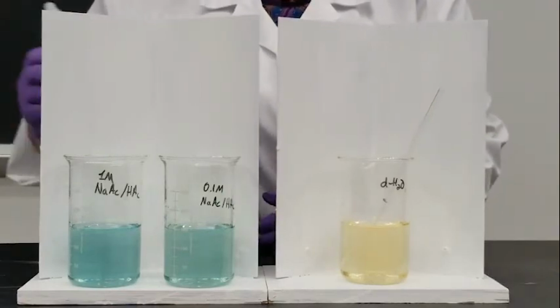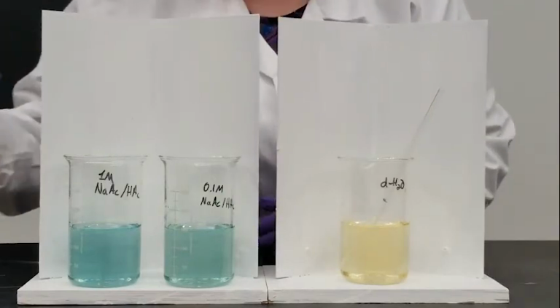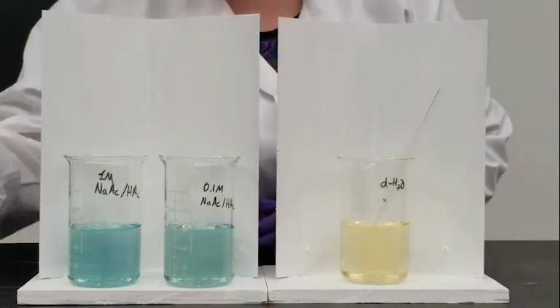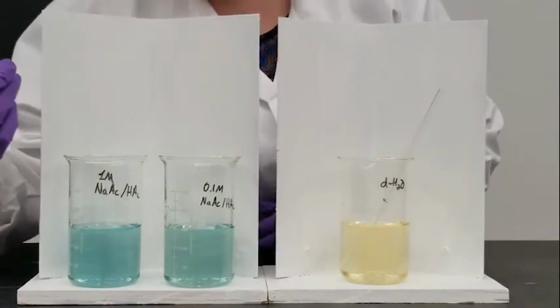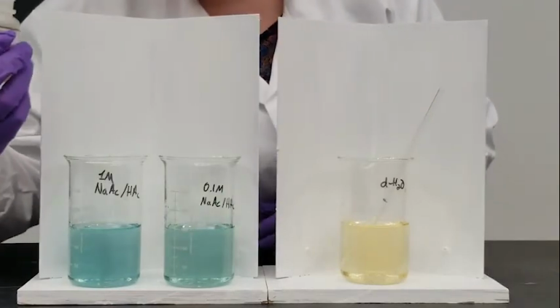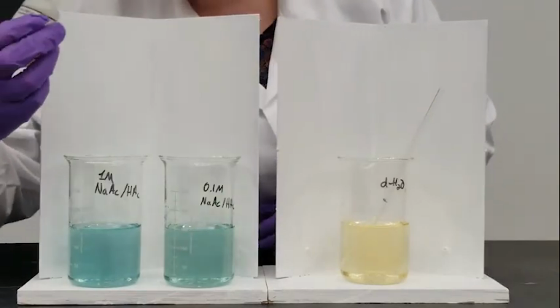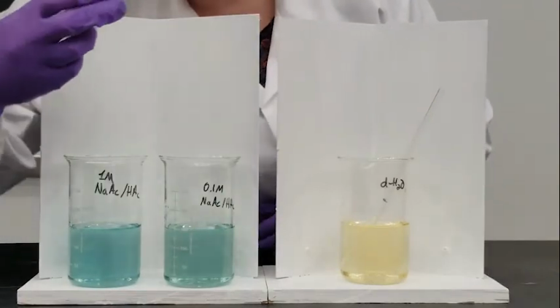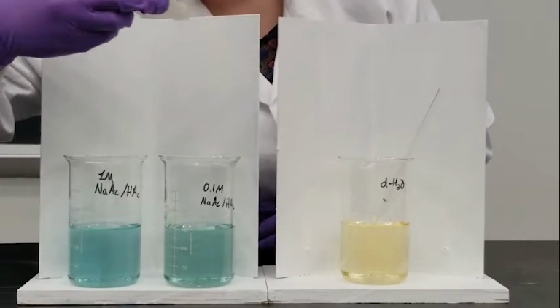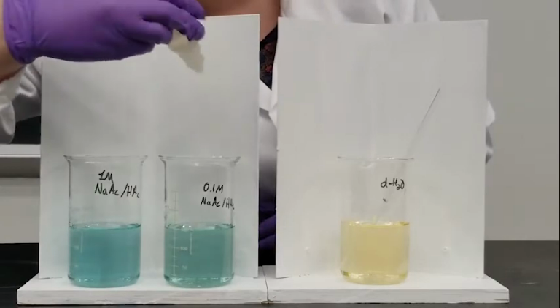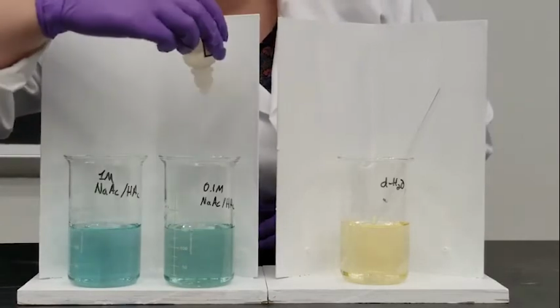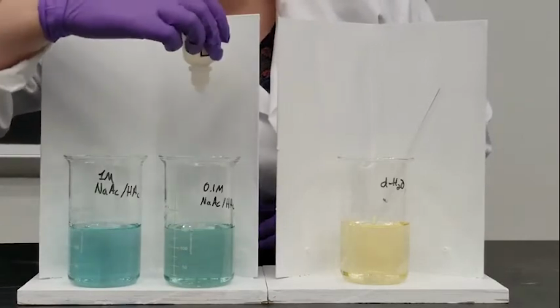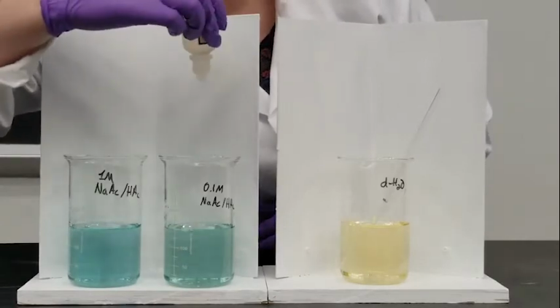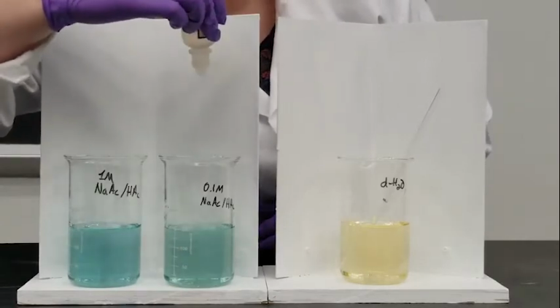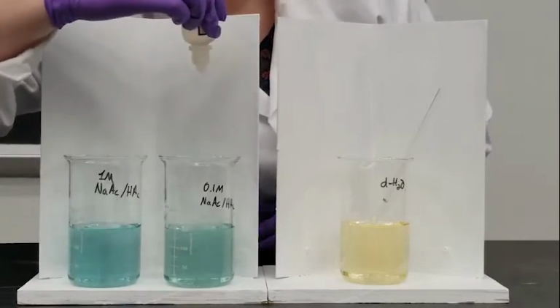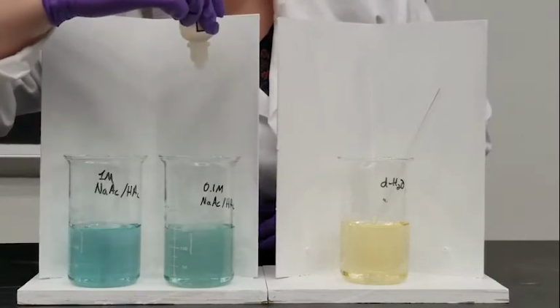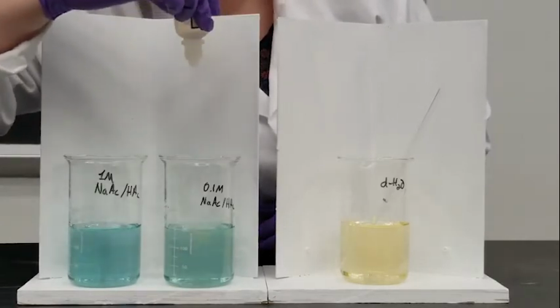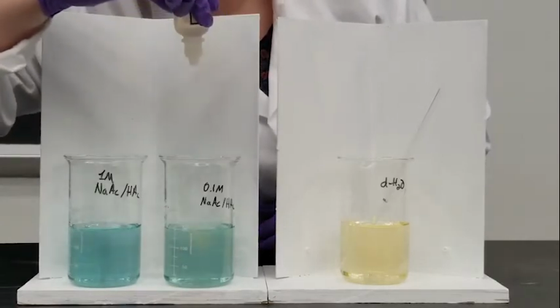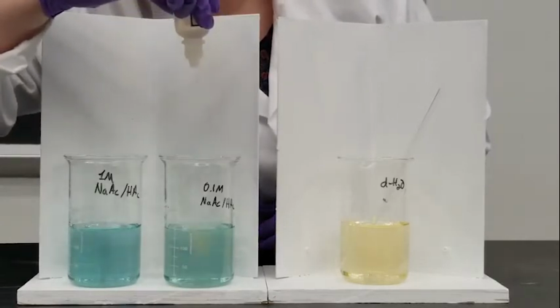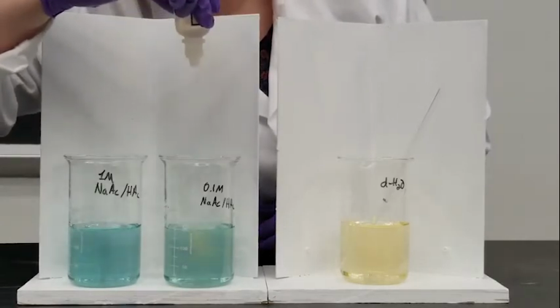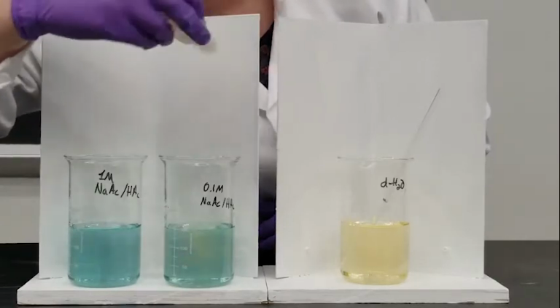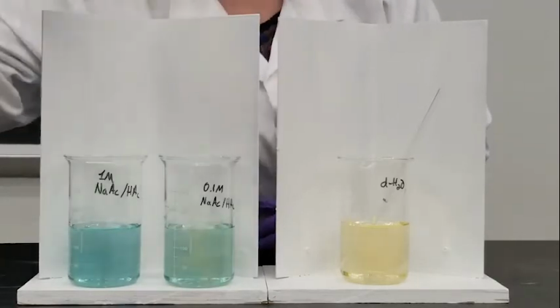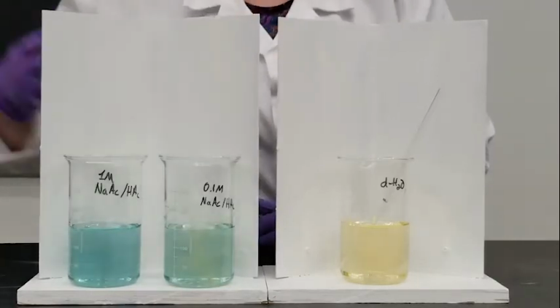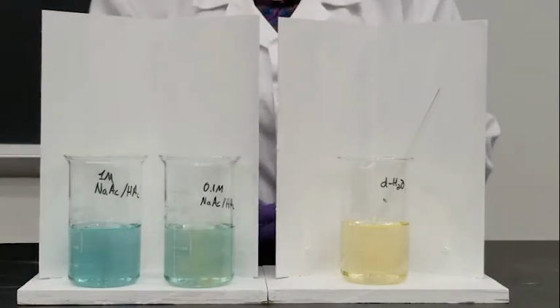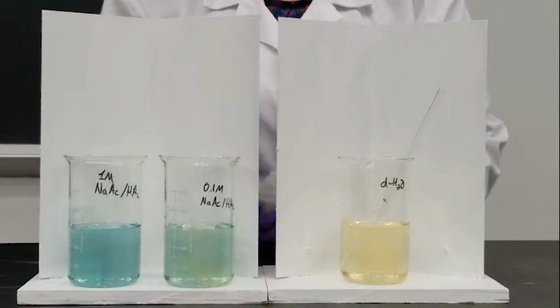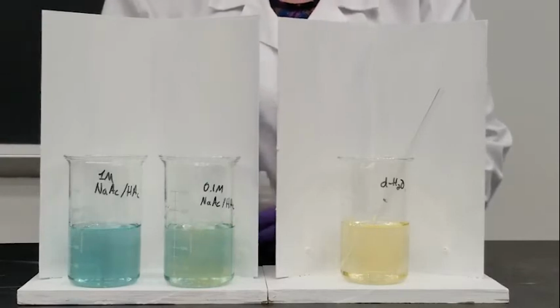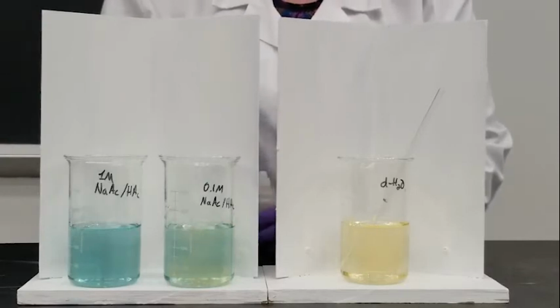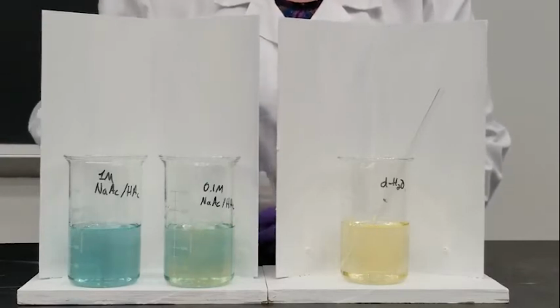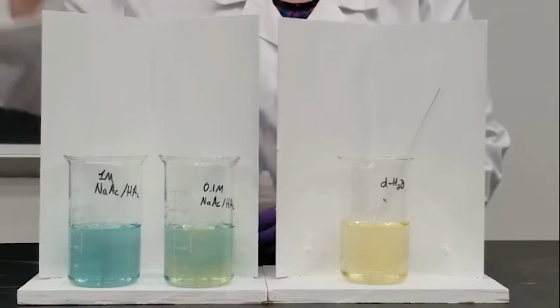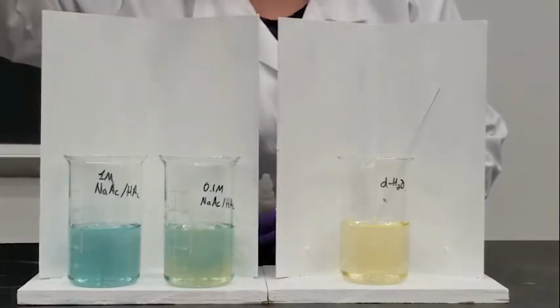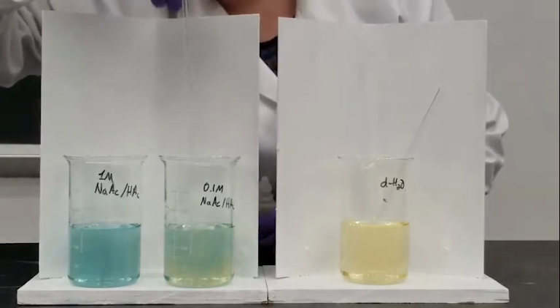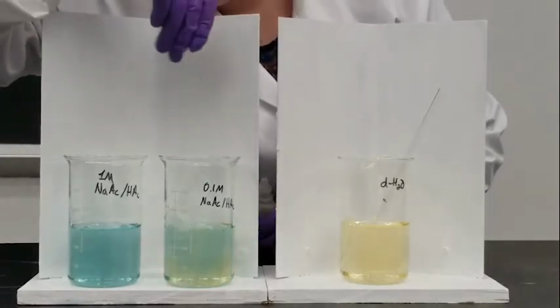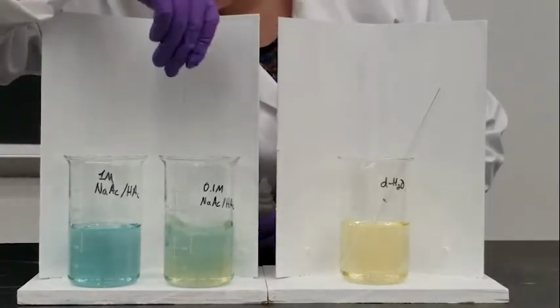Now let's take a look at our 0.1 molar buffer. That's a lot more acid than I added to the water.